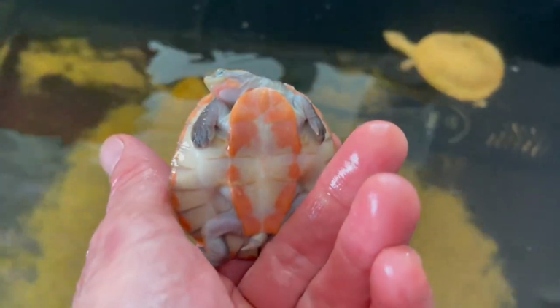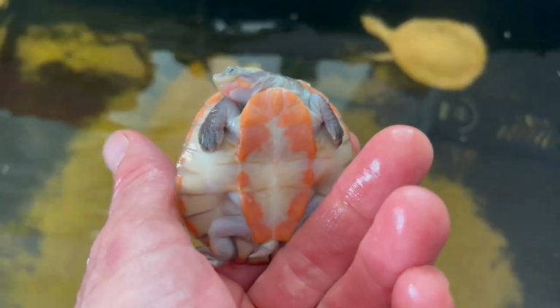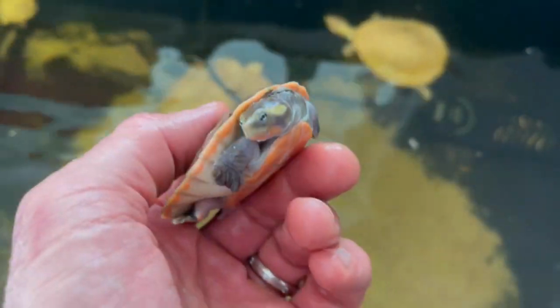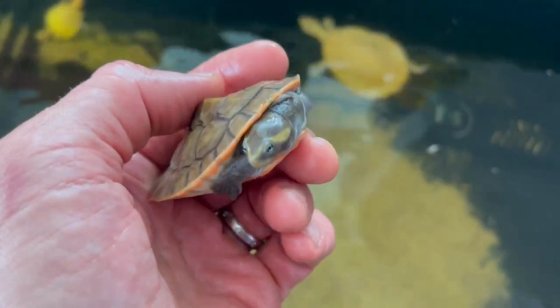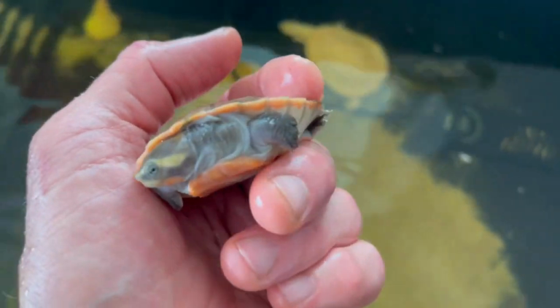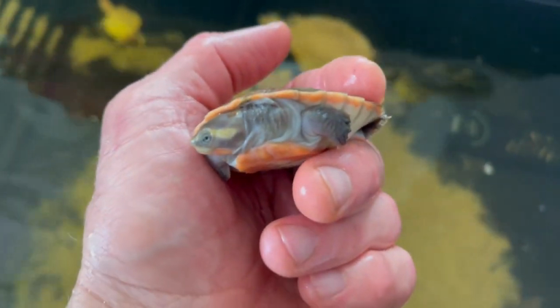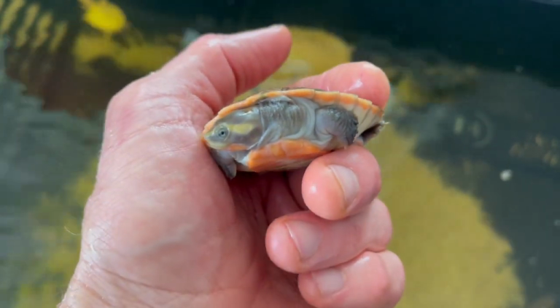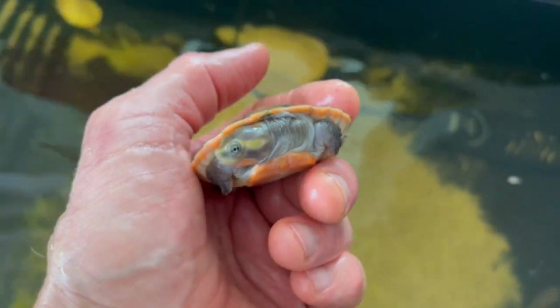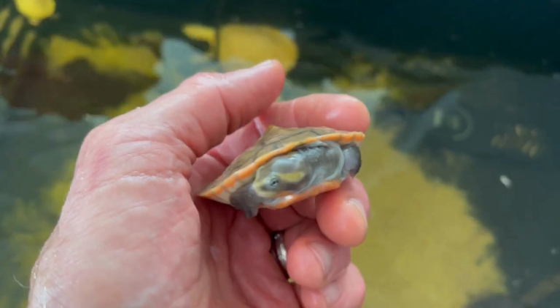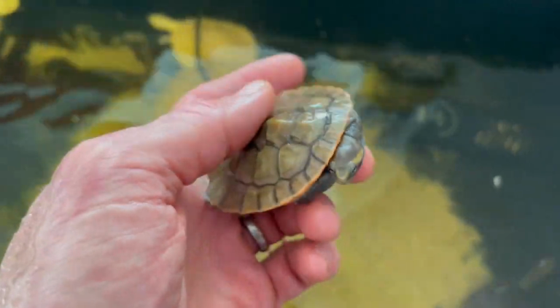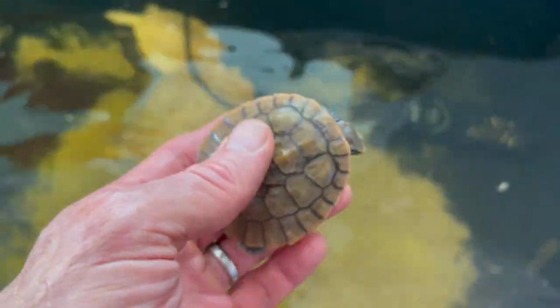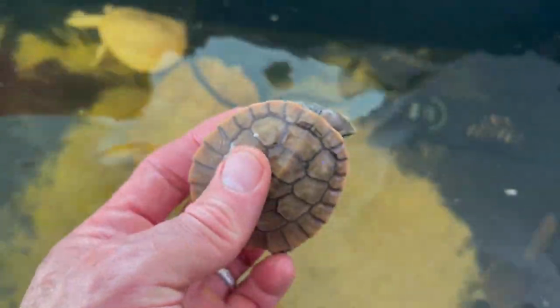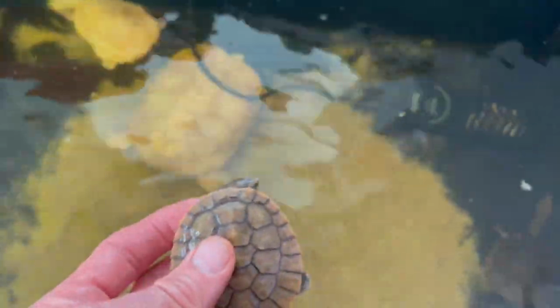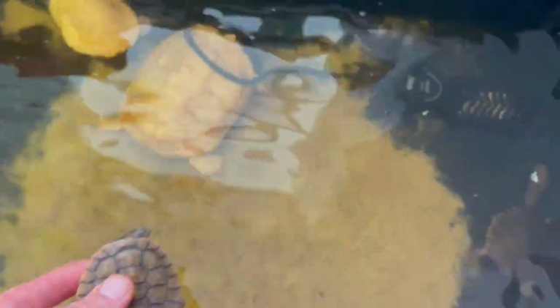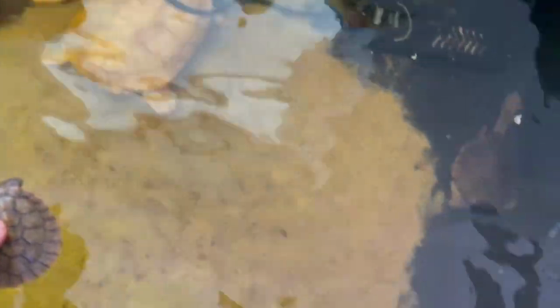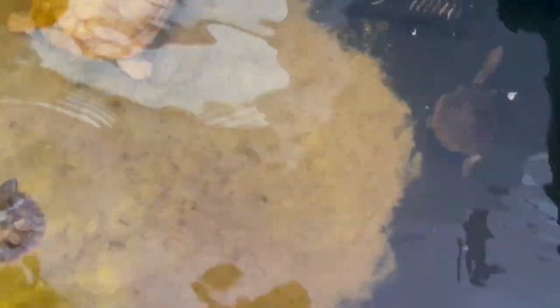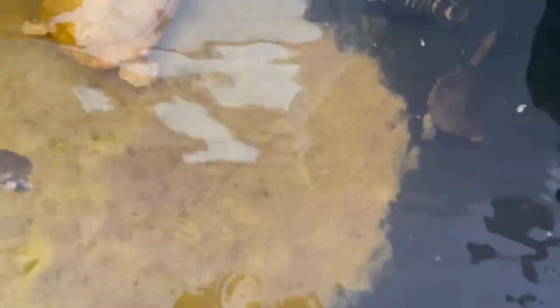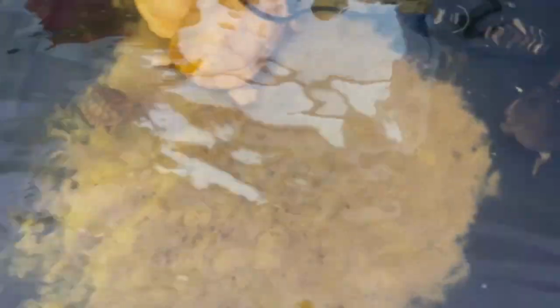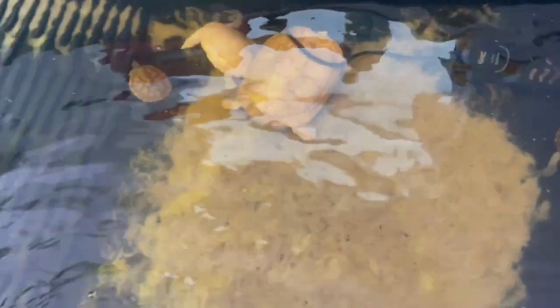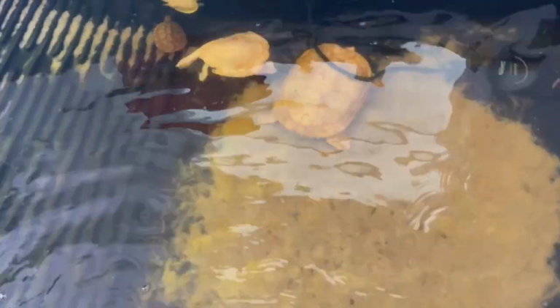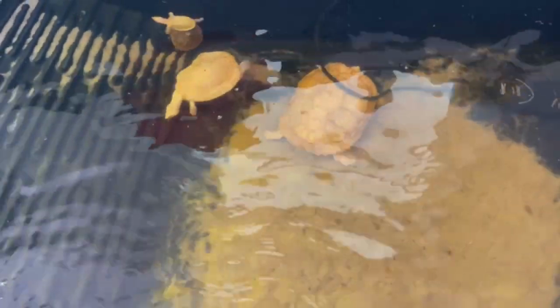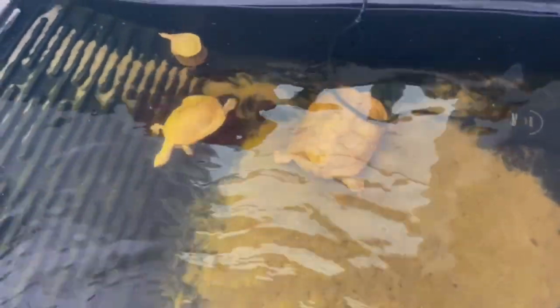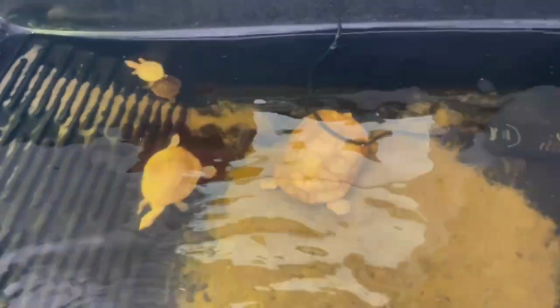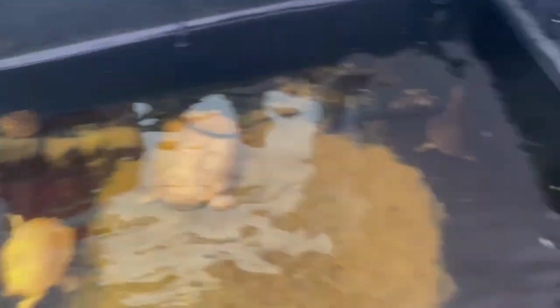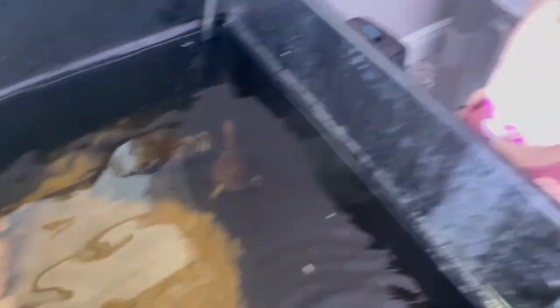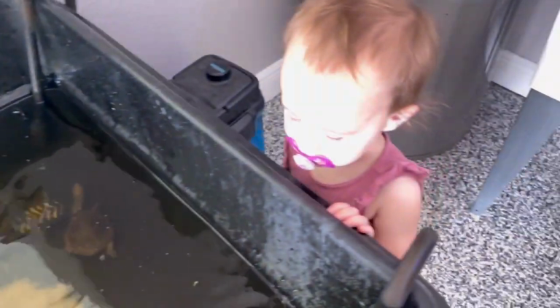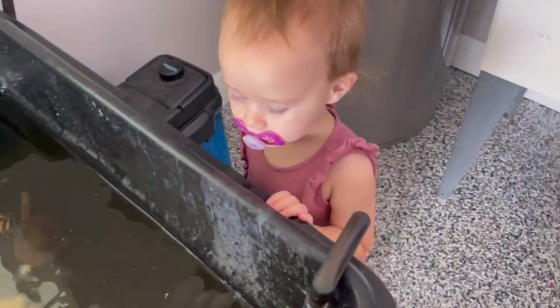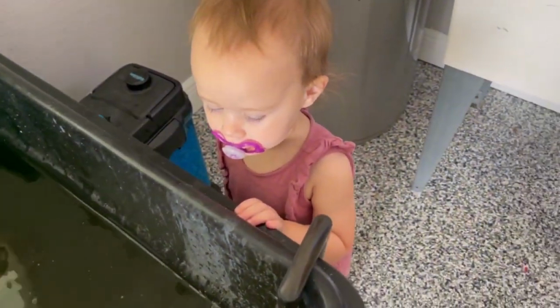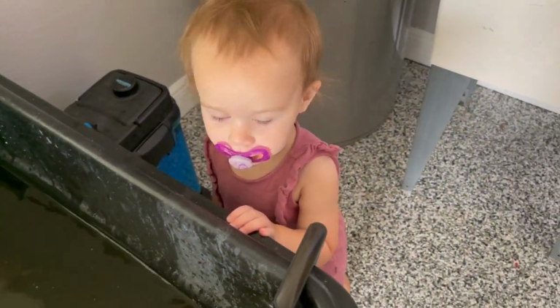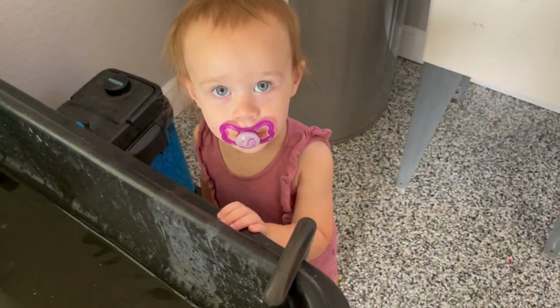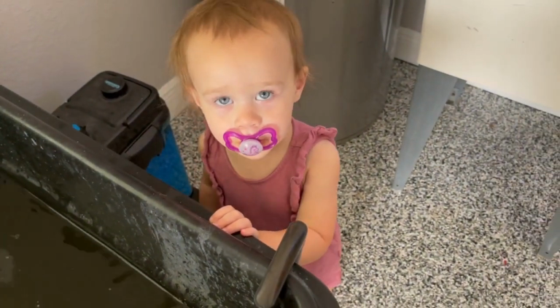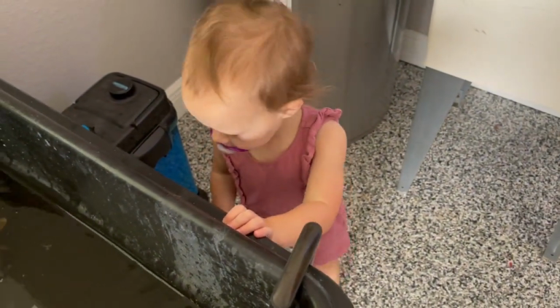We also have a pink belly side-neck turtle here that could possibly be het albino — this is the wild type form and he's putting on some good size. You can see that little pink belly. They're called pink belly side-necks because they pull their neck sideways, like all Asian turtles do. Turtles are doing awesome.